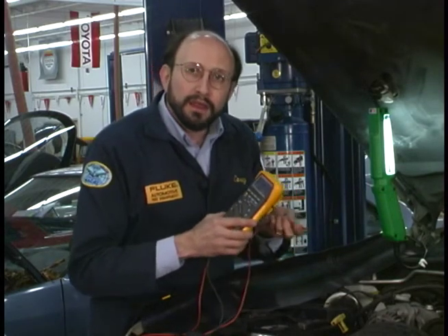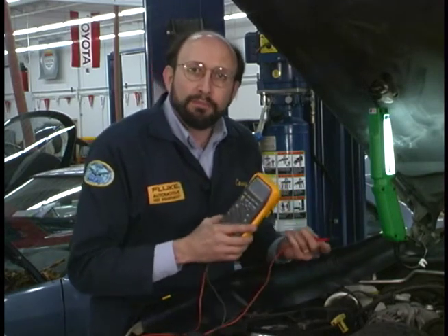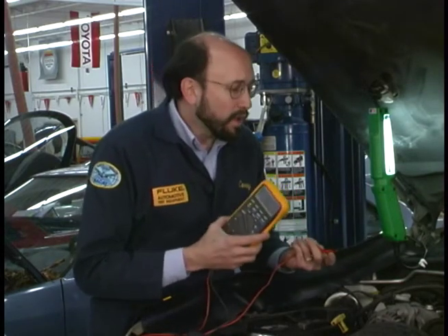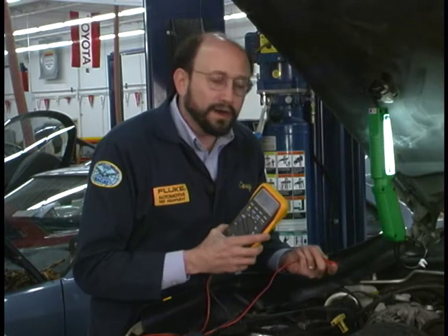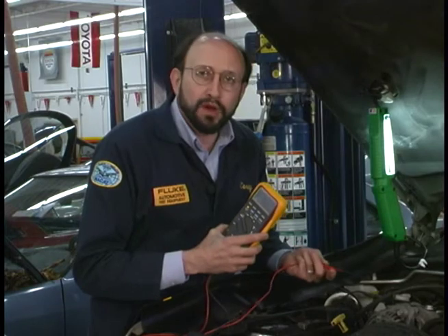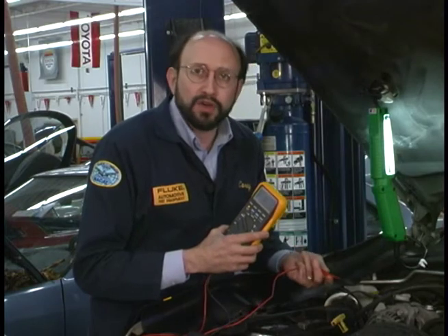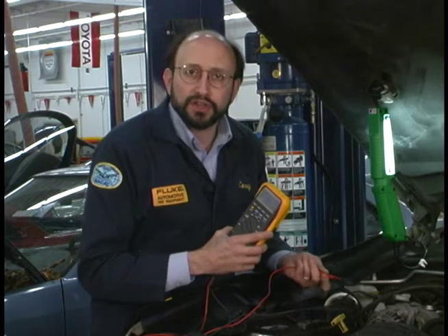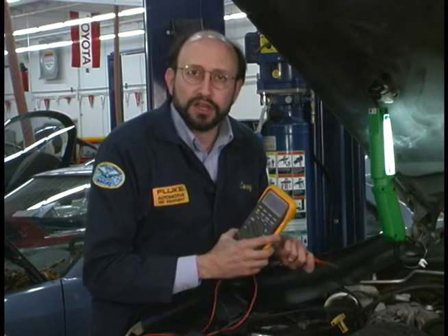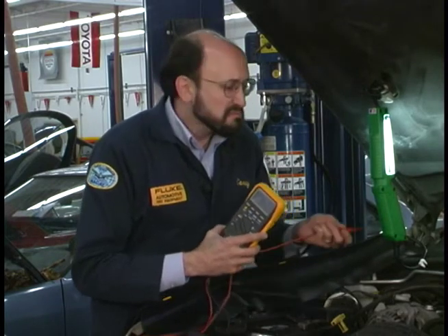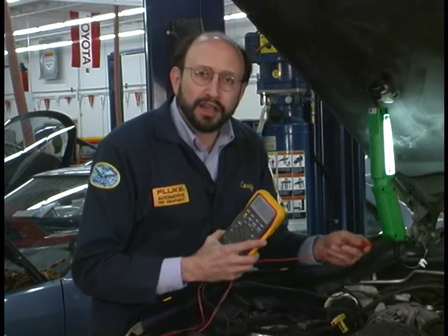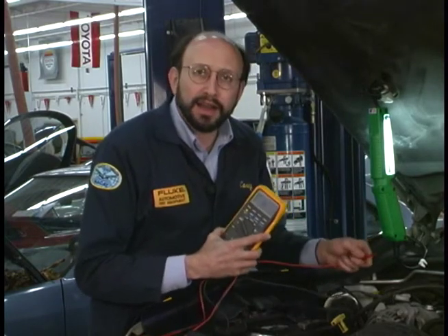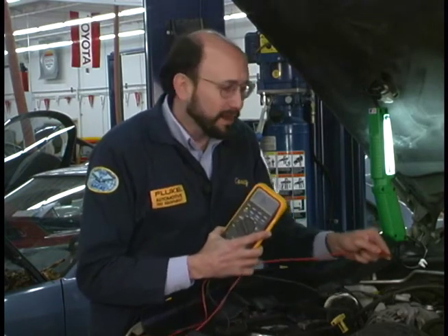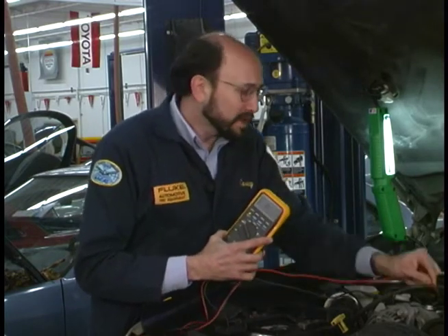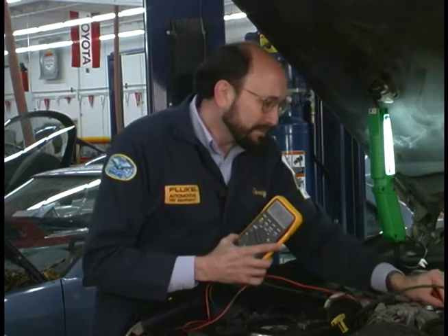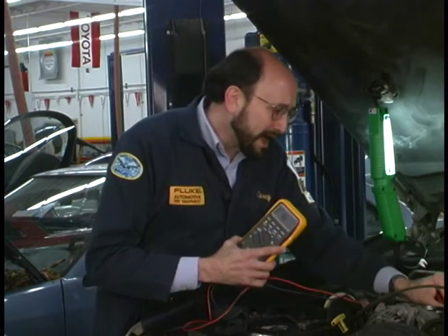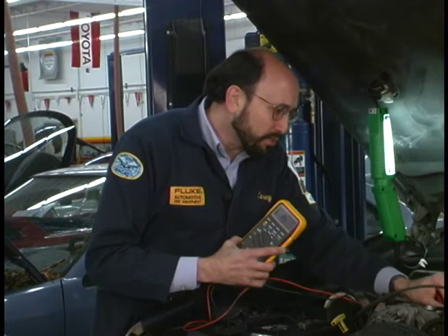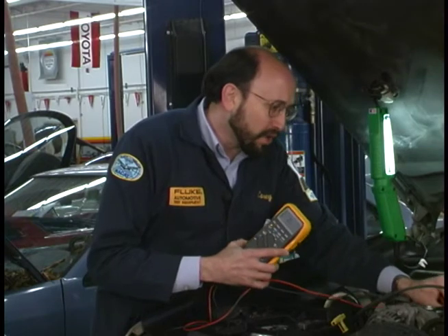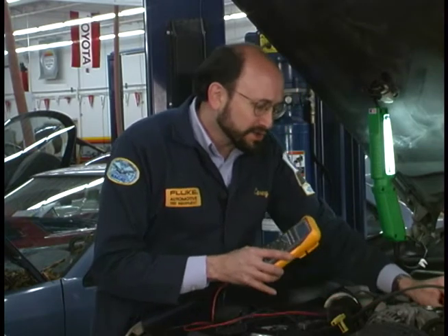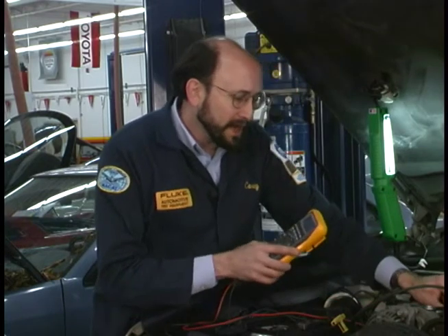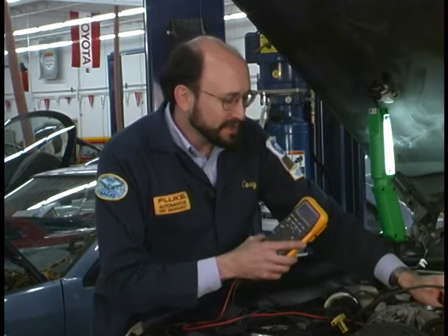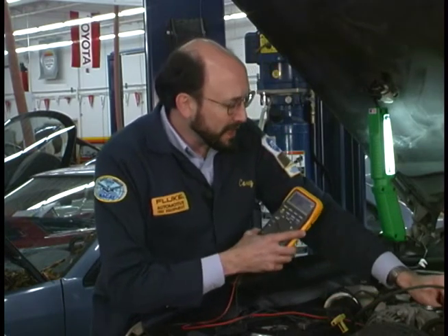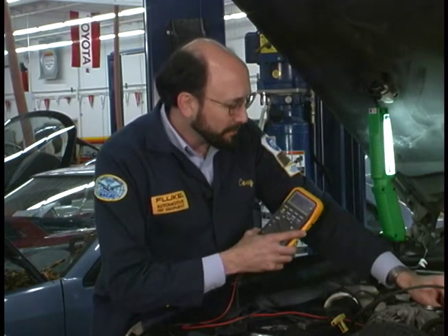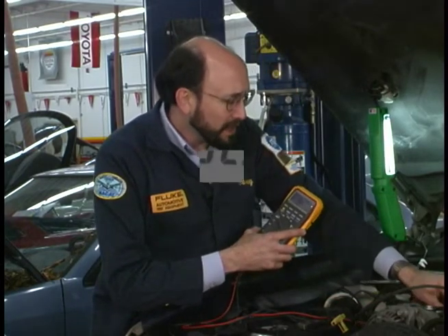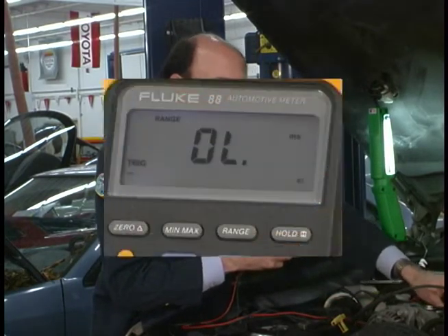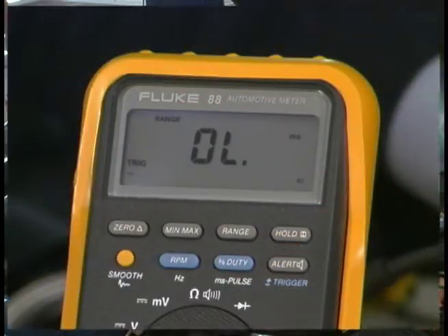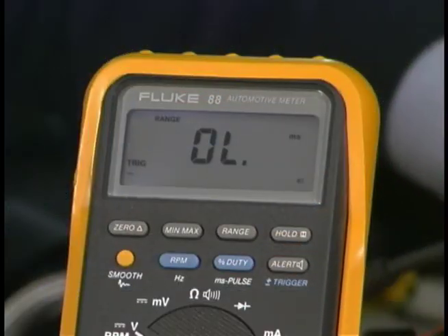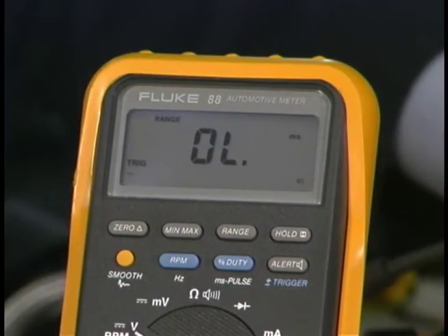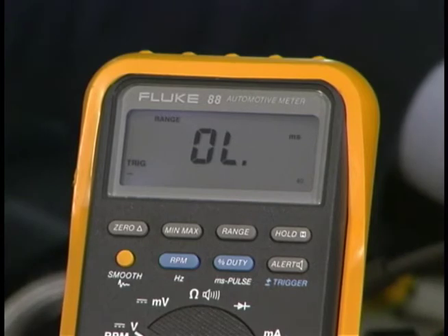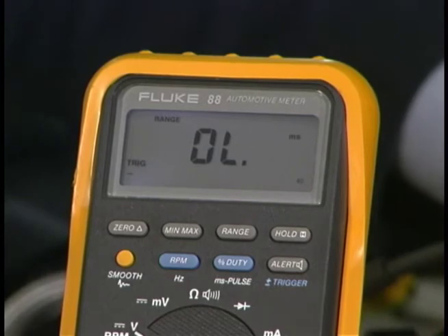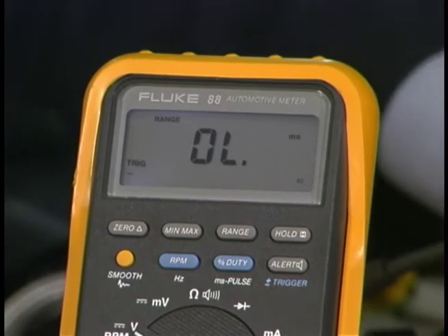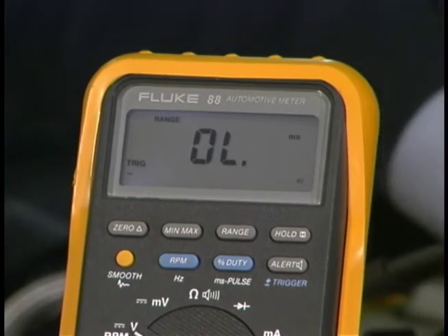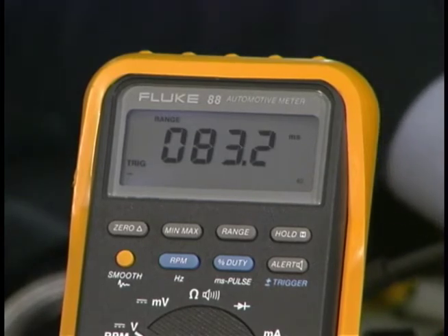Now what wire to probe? That's always a good question. You're not going to hurt anything. Simply back probe one of the wires and read the display. If you're not getting the indication you're looking for, switch to the other wire.